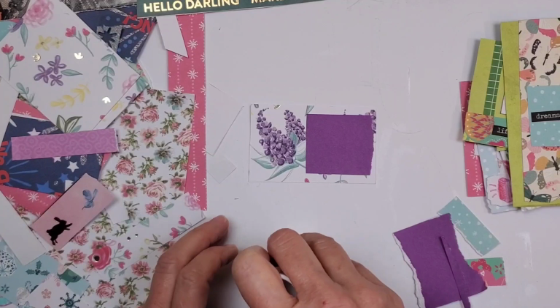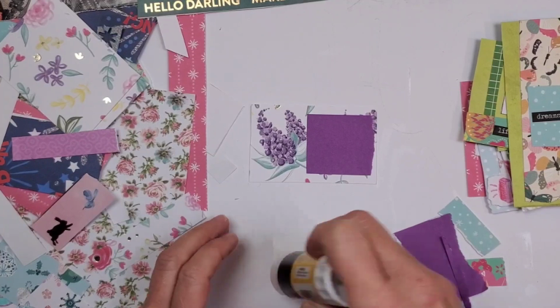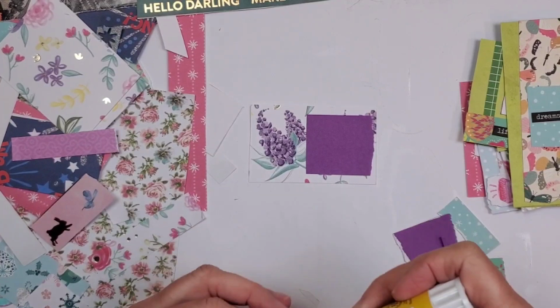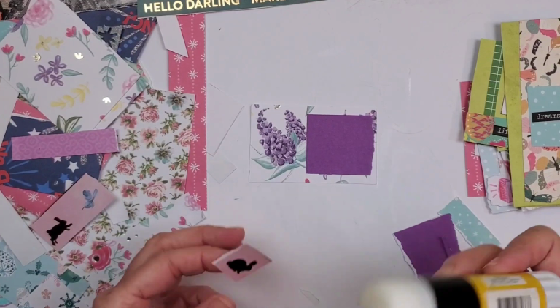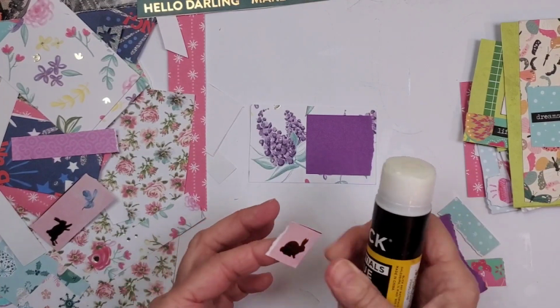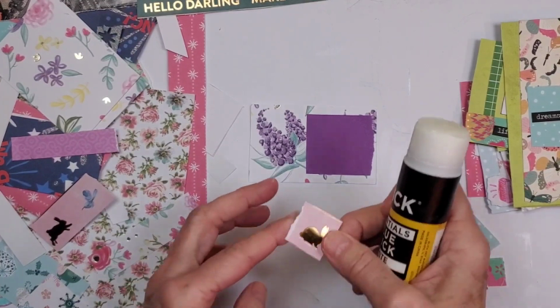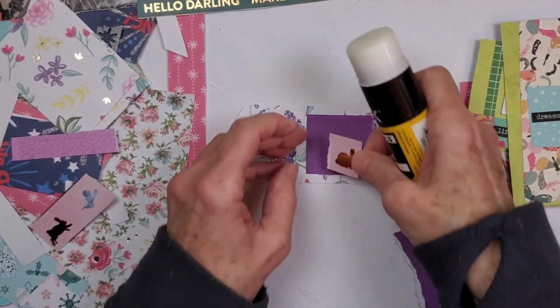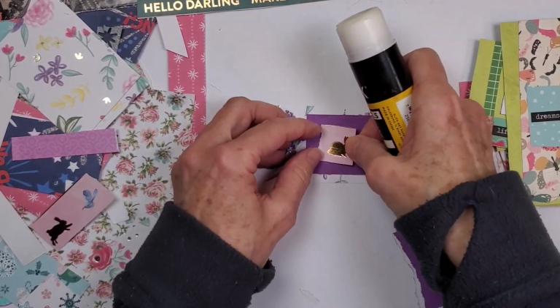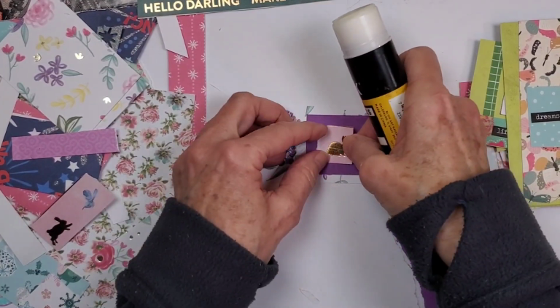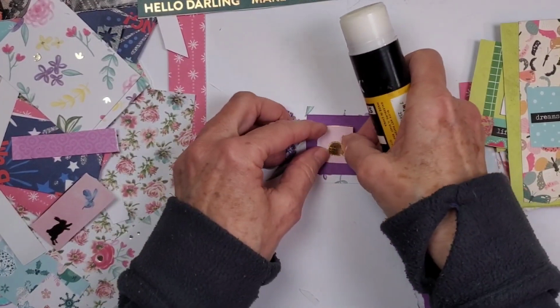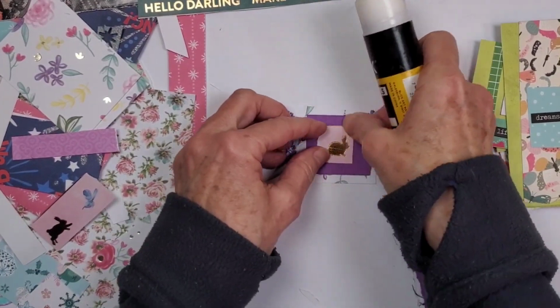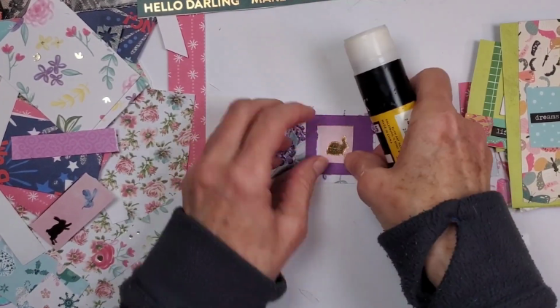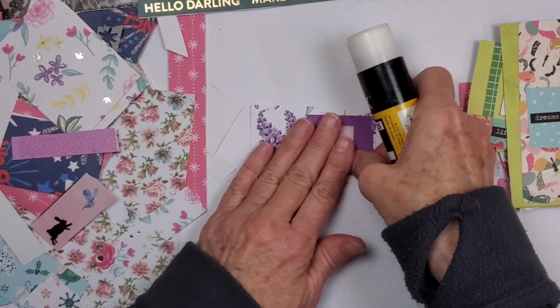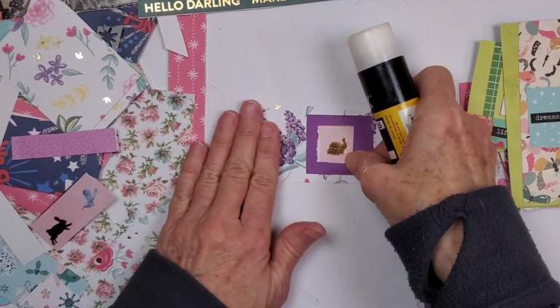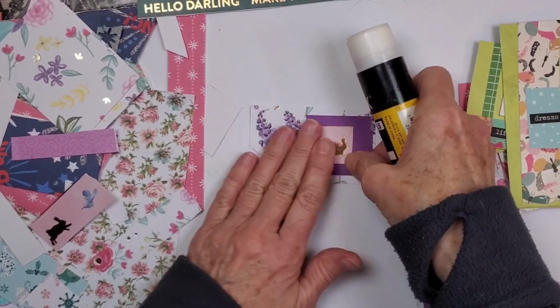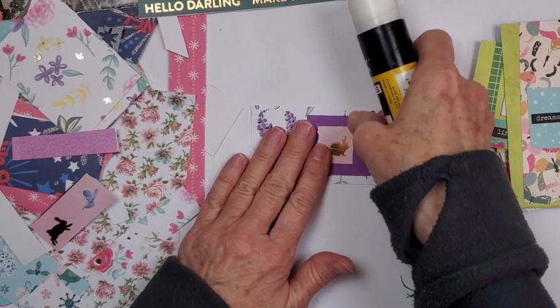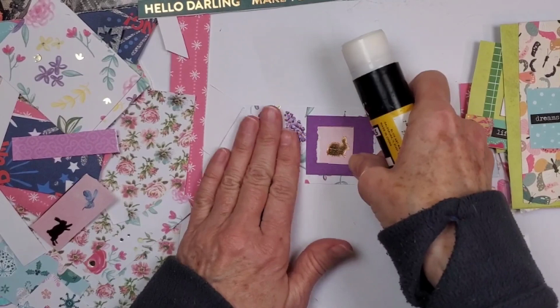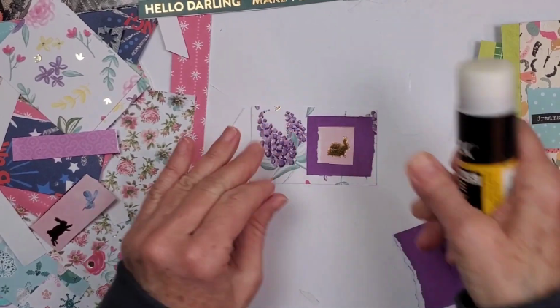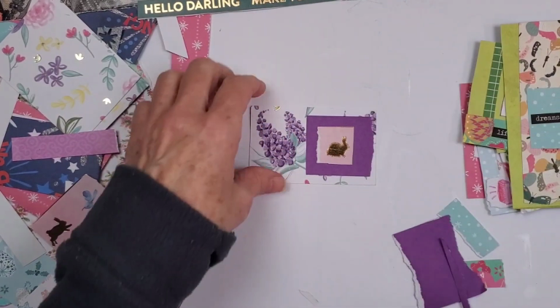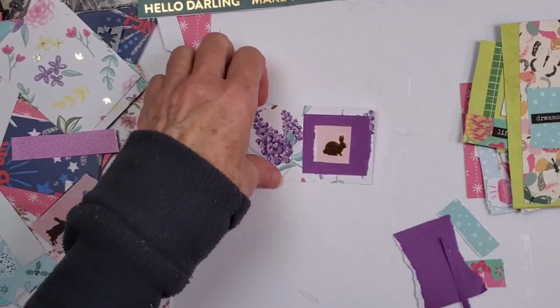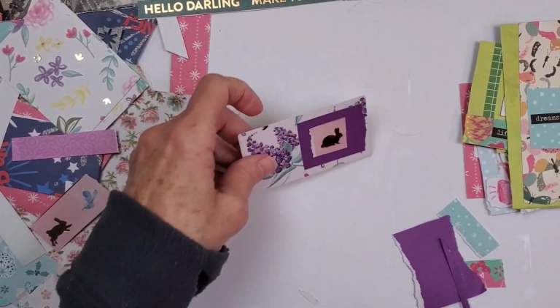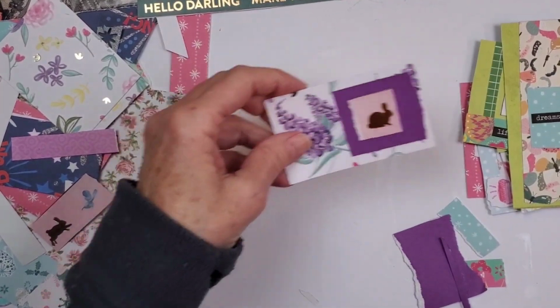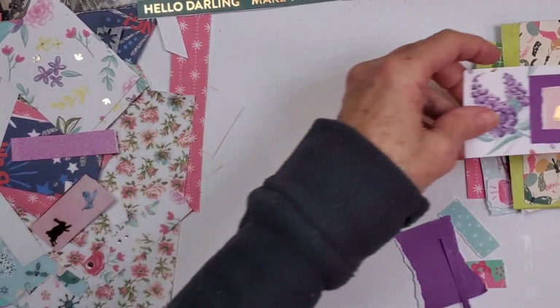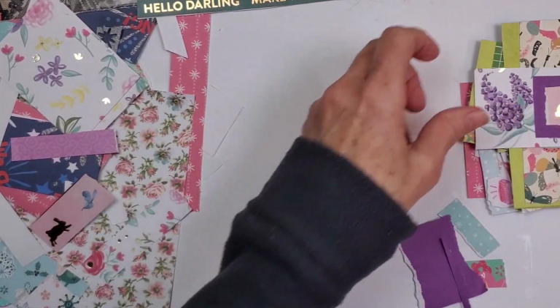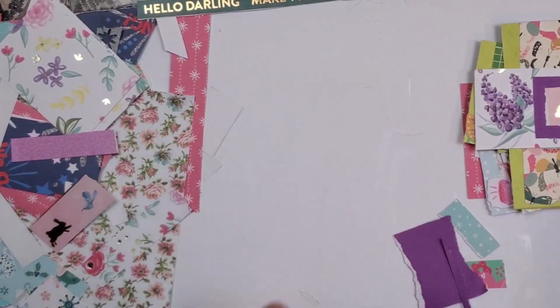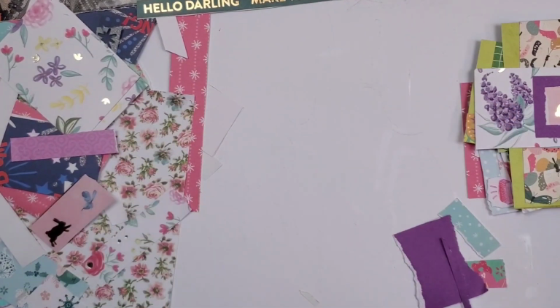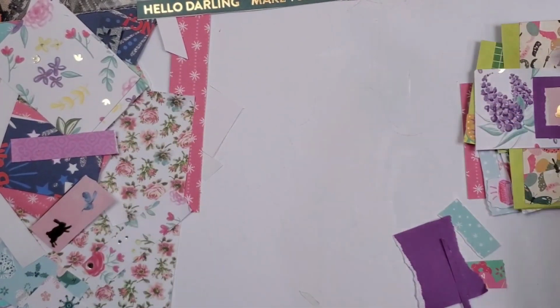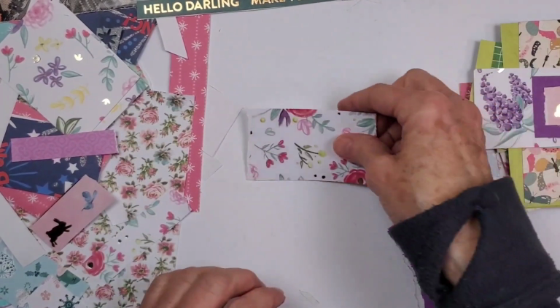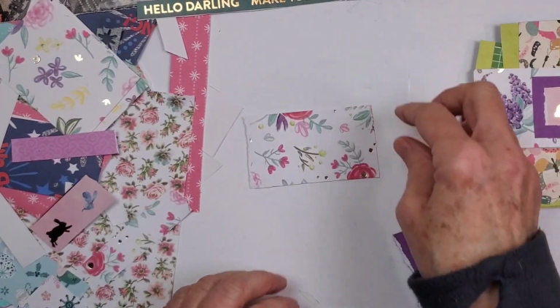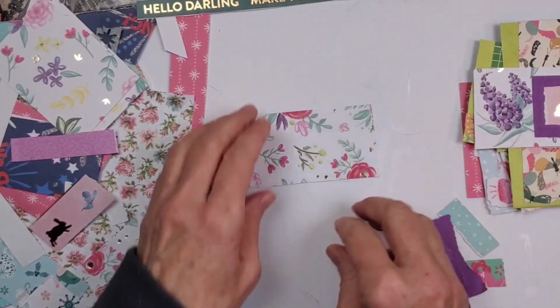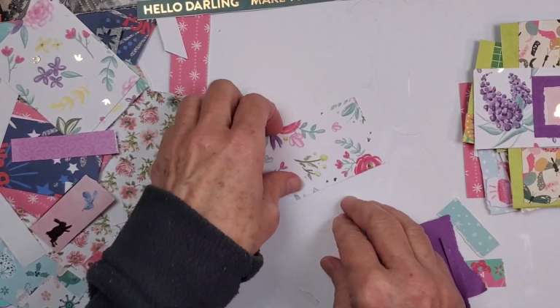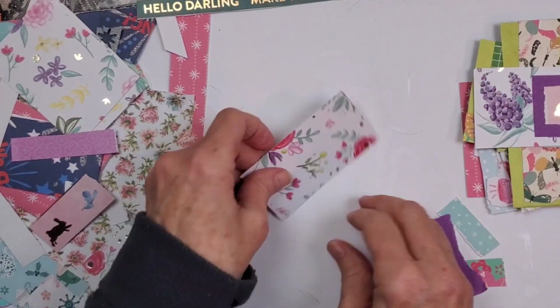There's a bunny — this is such pretty paper, Shelly, it's very inspiring. Oh, I'm going to send that to my mama, she'd like that. All right, we got this one.